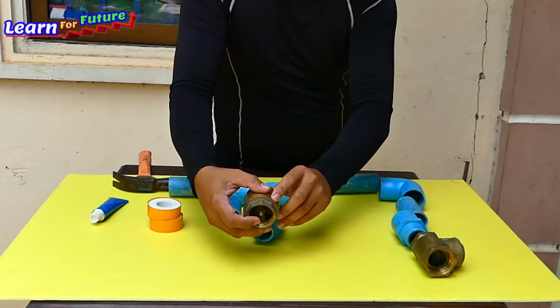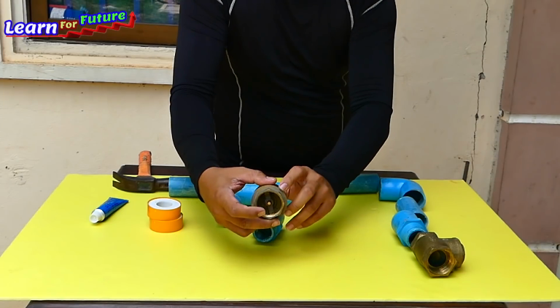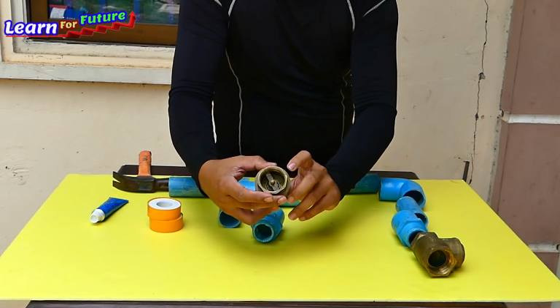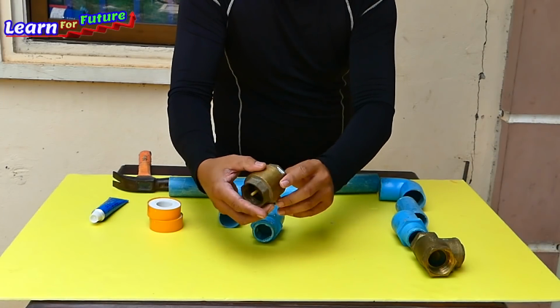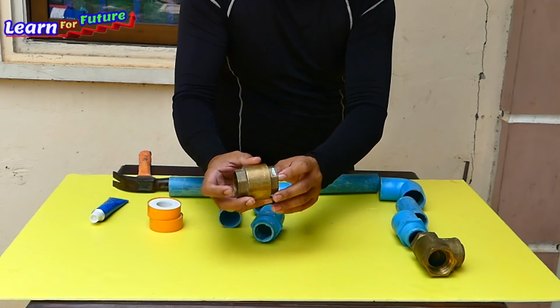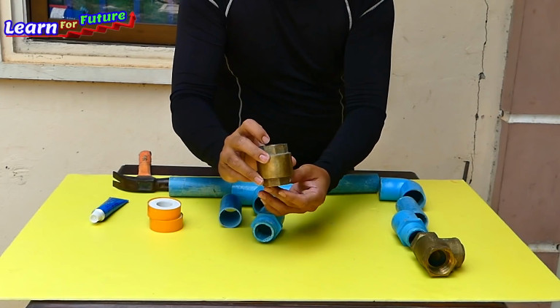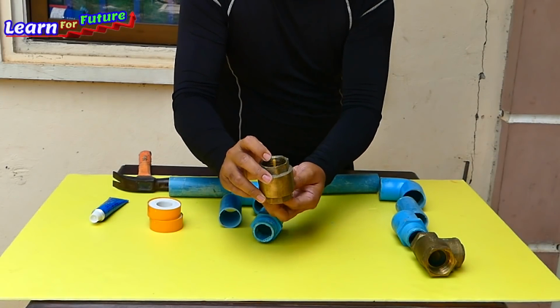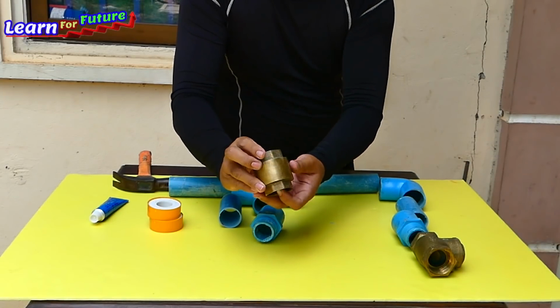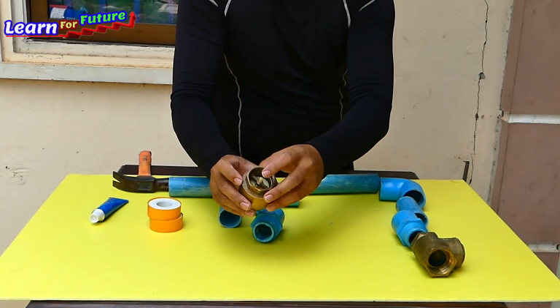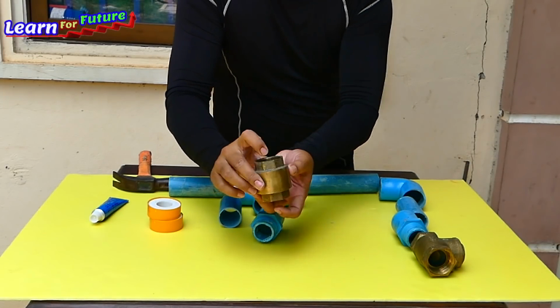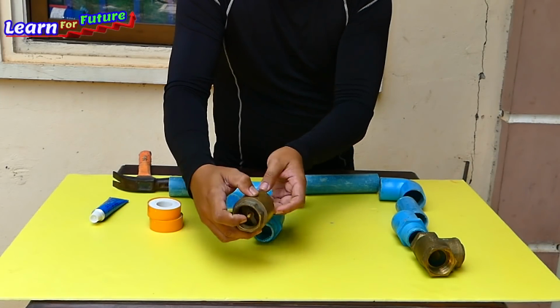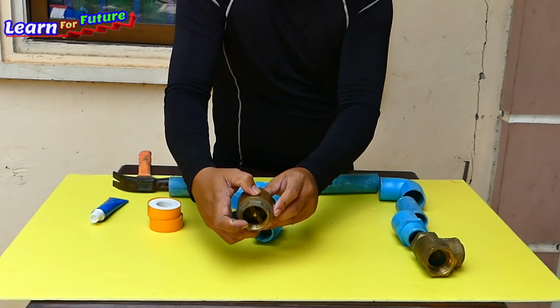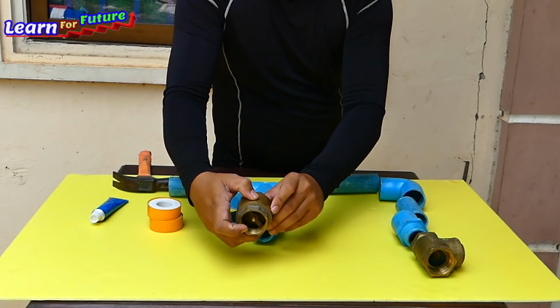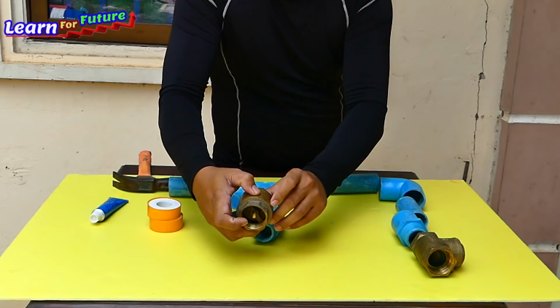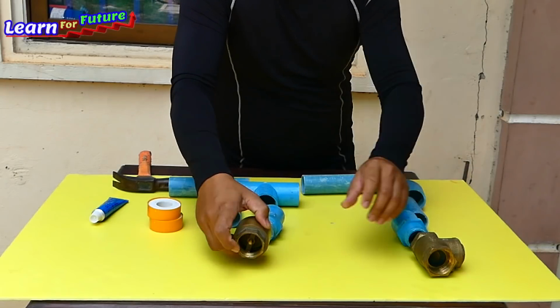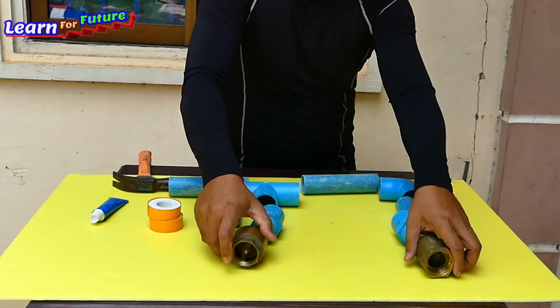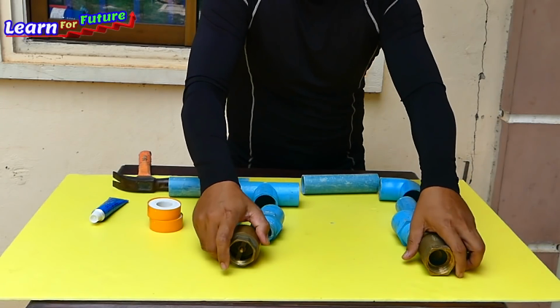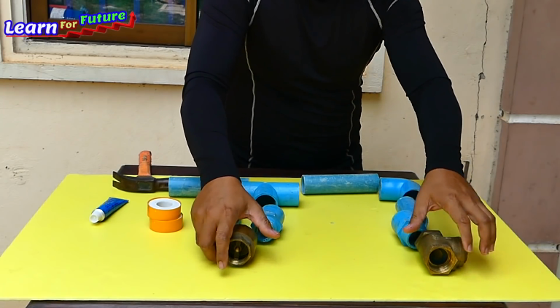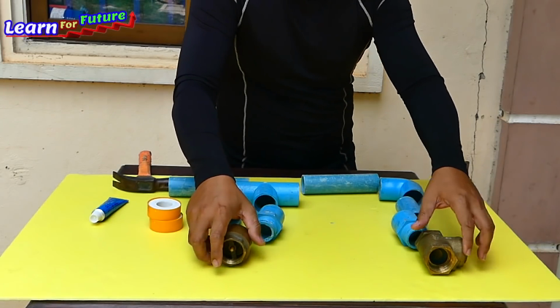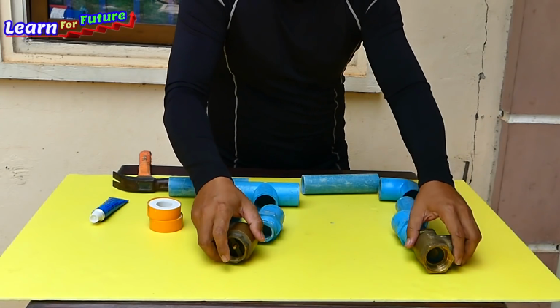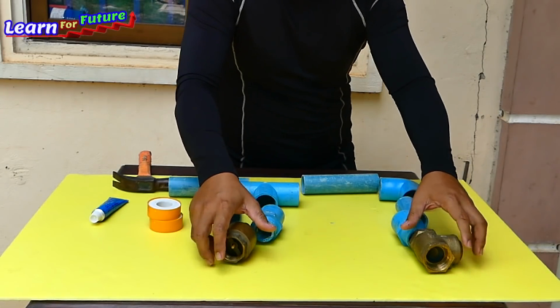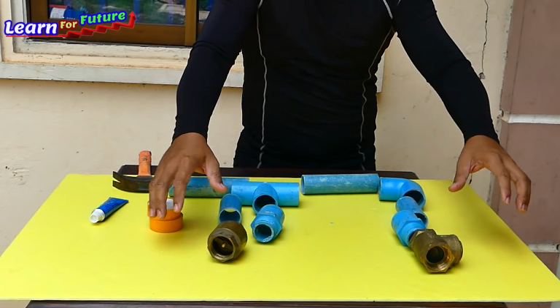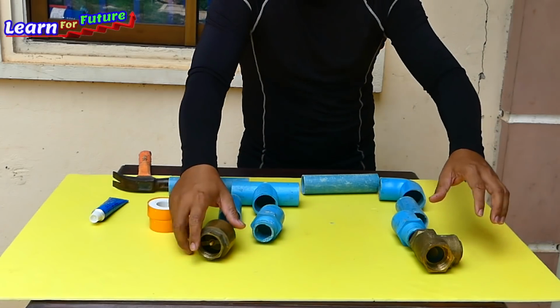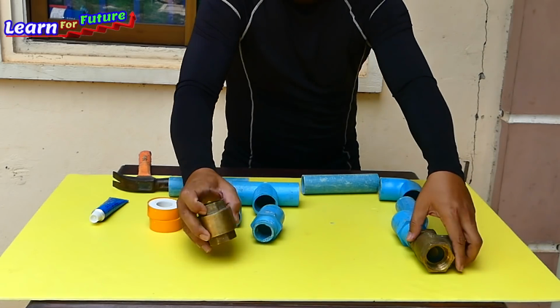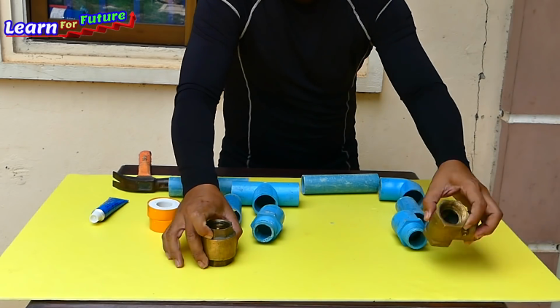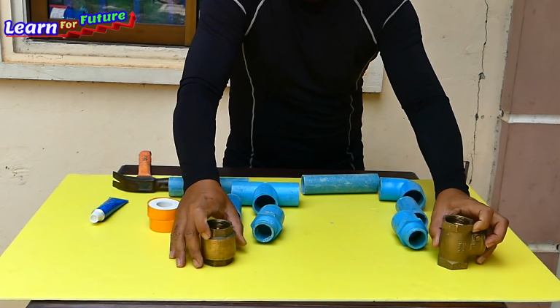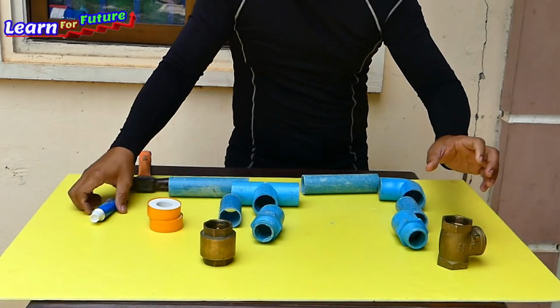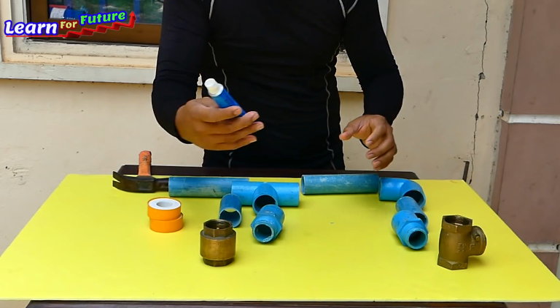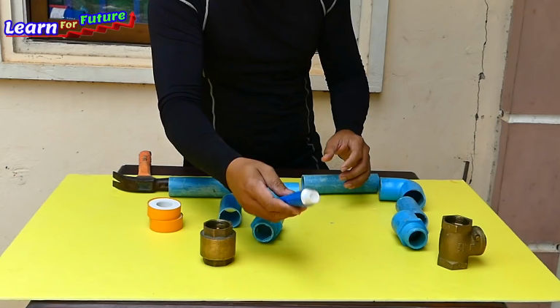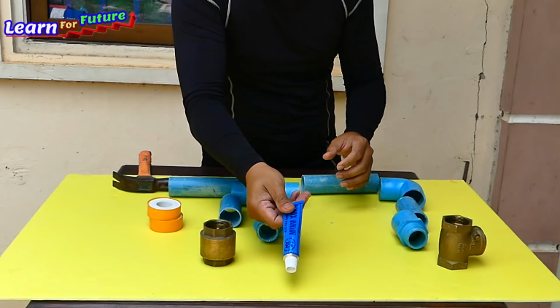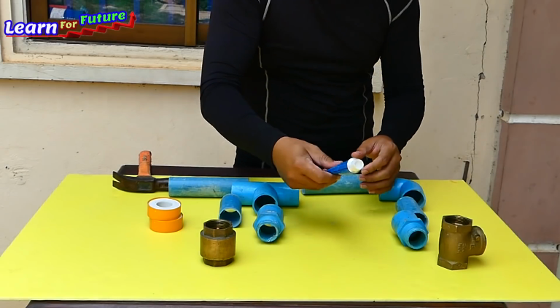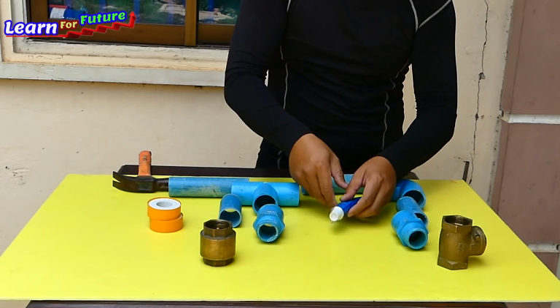So what we have to install is like this and like this. I will install and show you right now. Let's put the glue — just a normal glue.